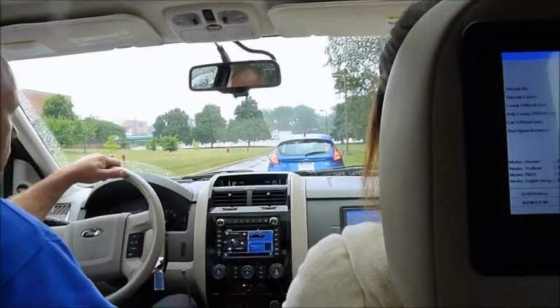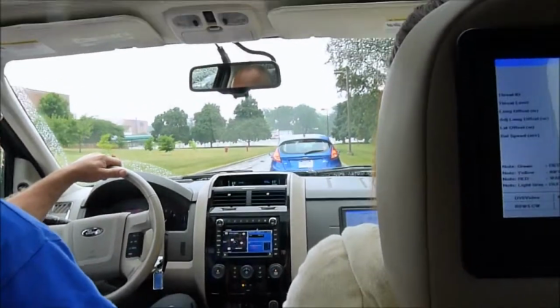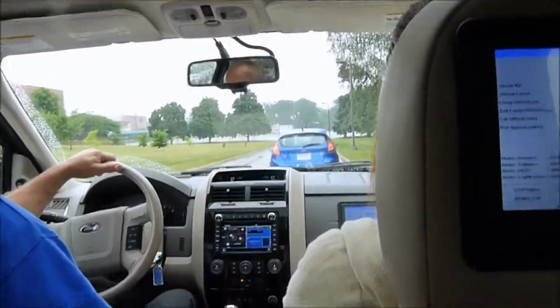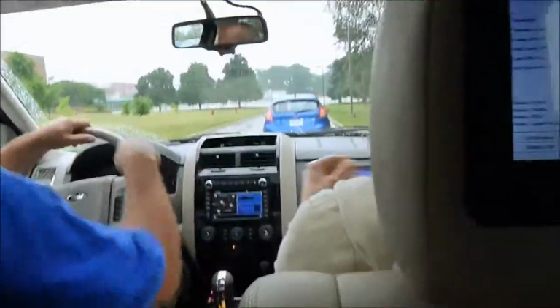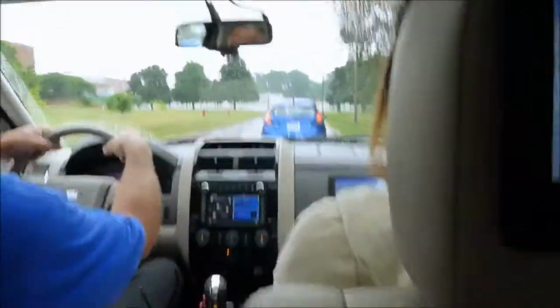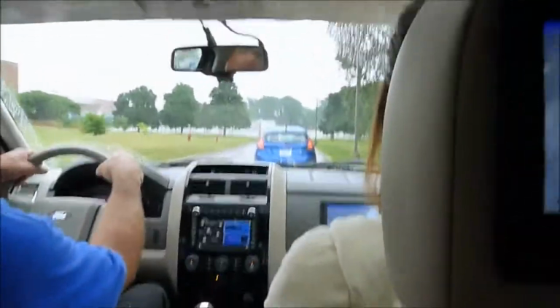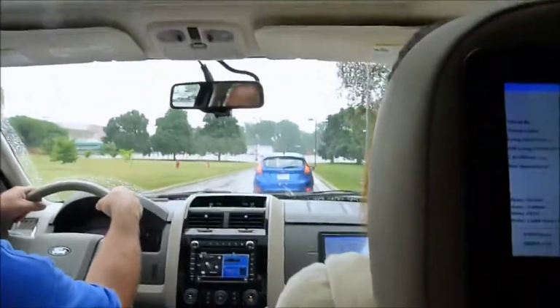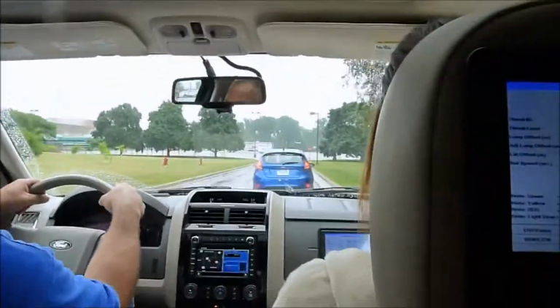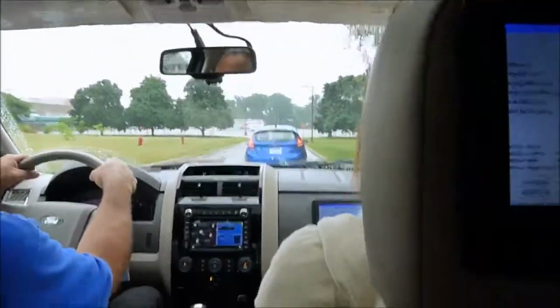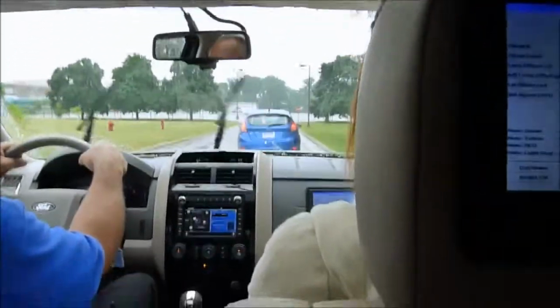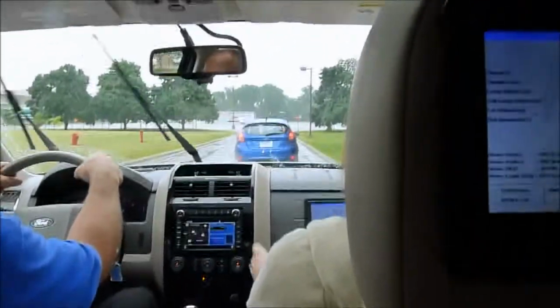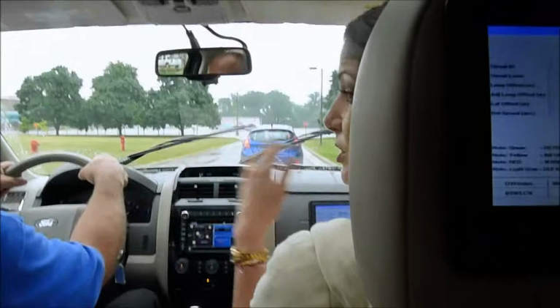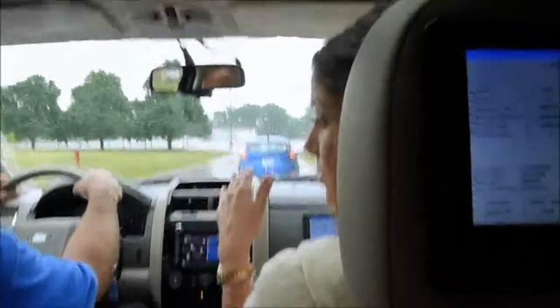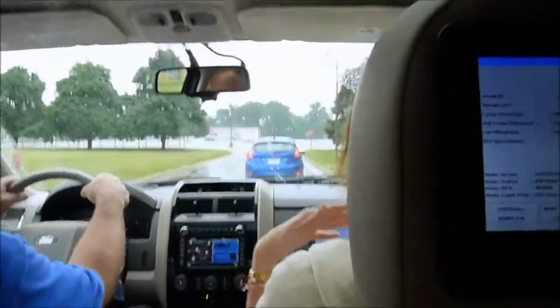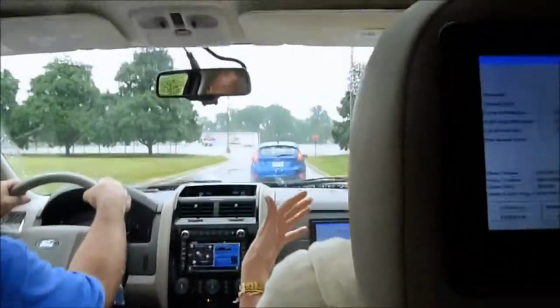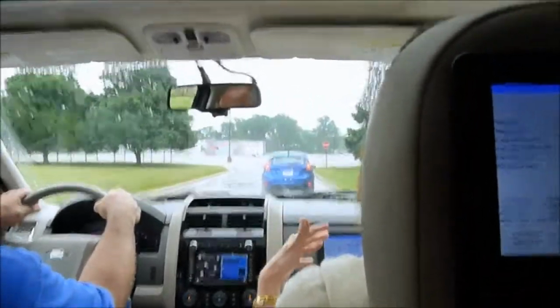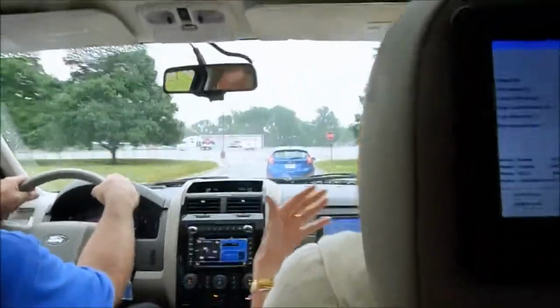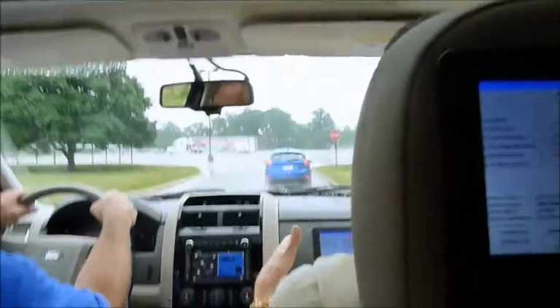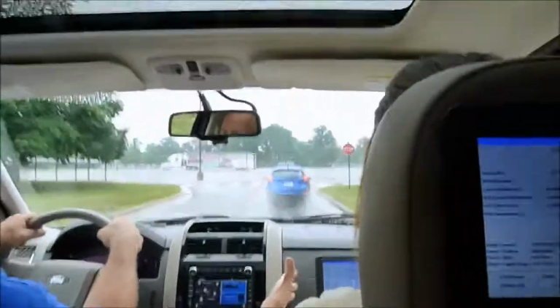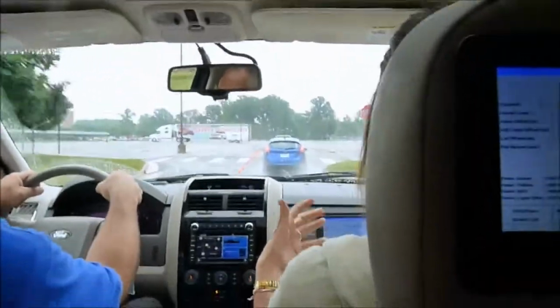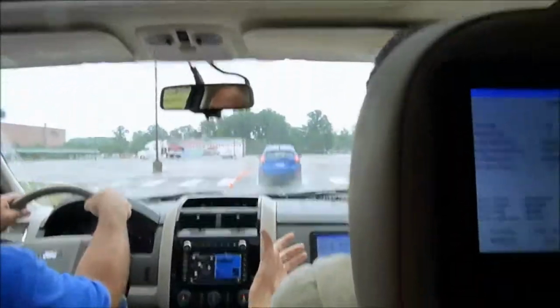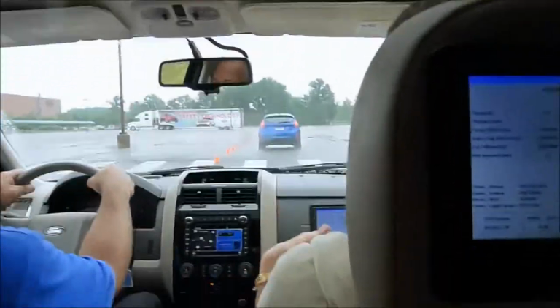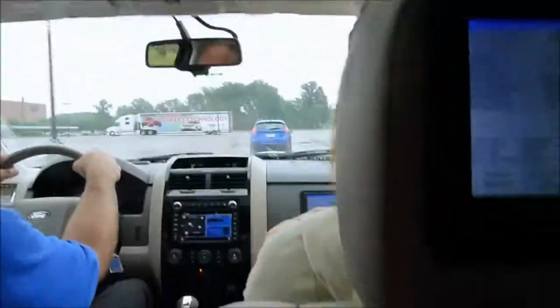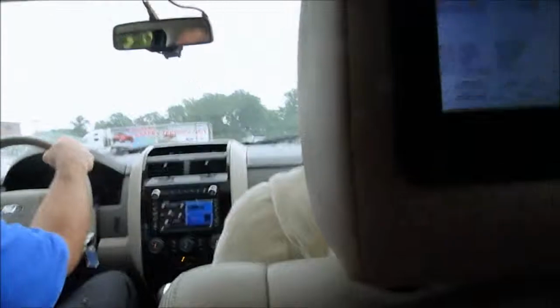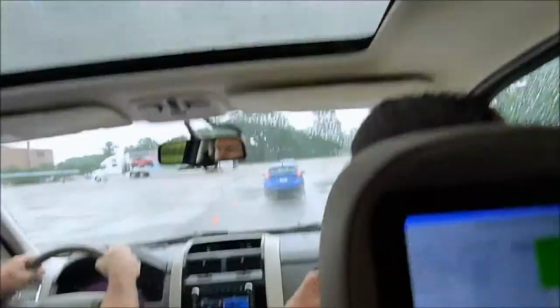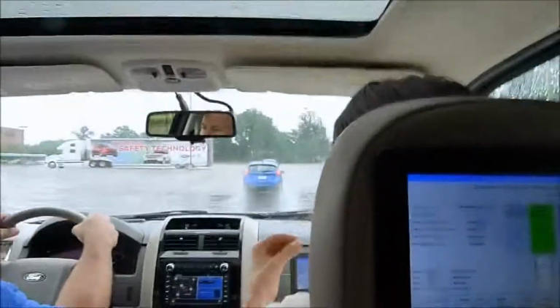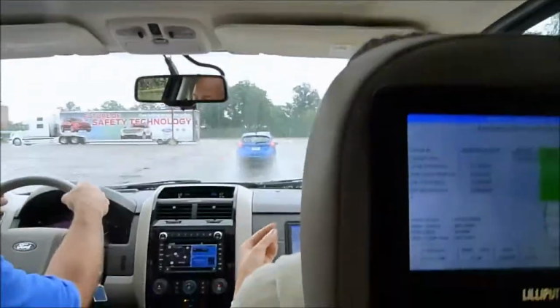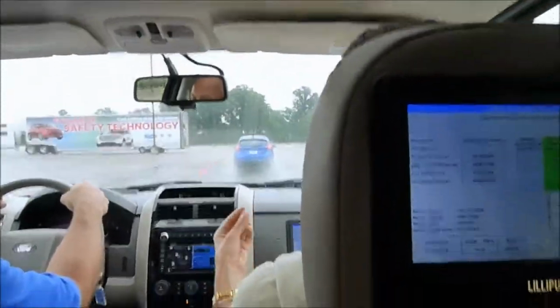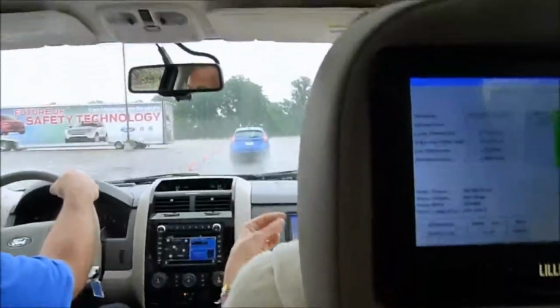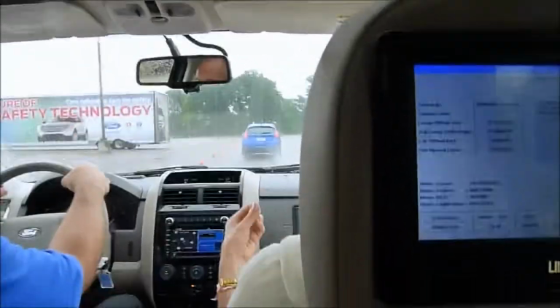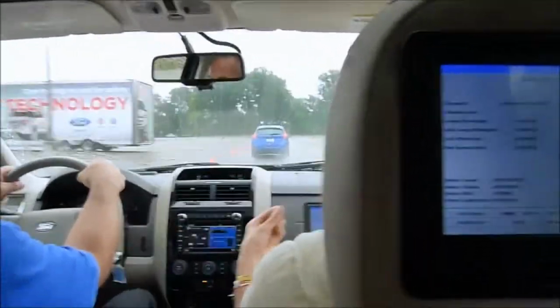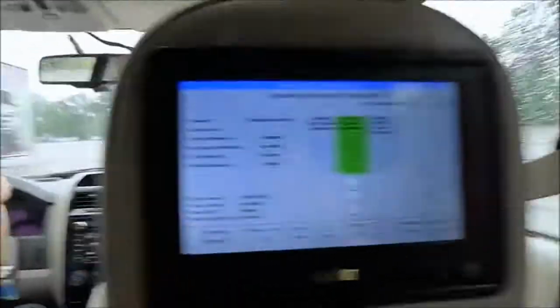So what you'll see on the screen — it's gray right now. It's going to turn to green once we reach a certain speed, meaning we've detected the other vehicles. Then it will go yellow indicating a possible threat, and red indicating an imminent threat.